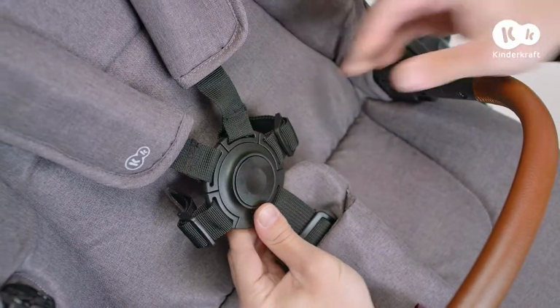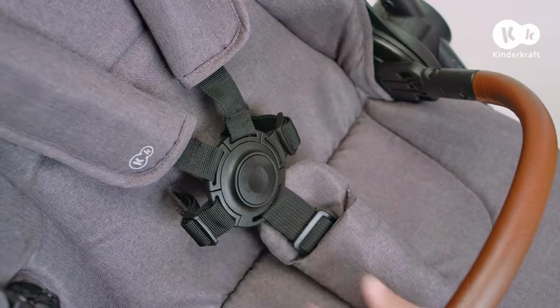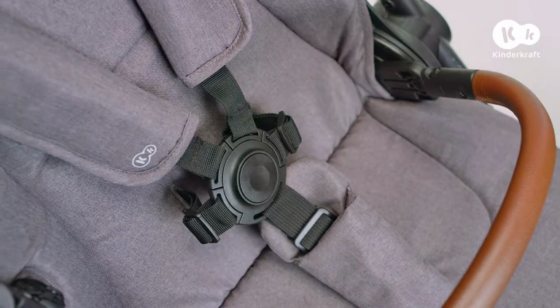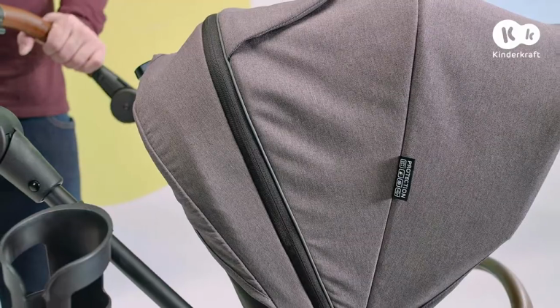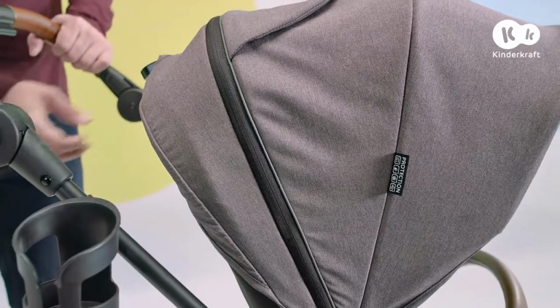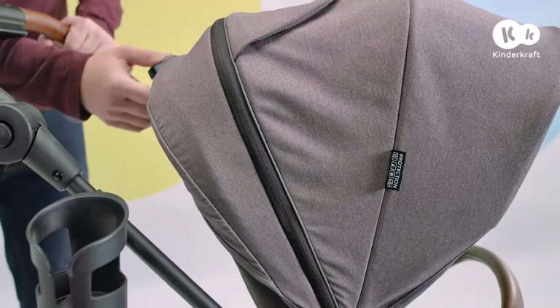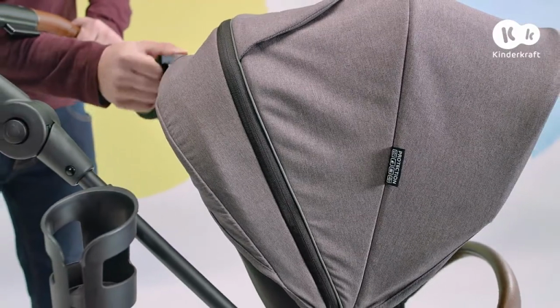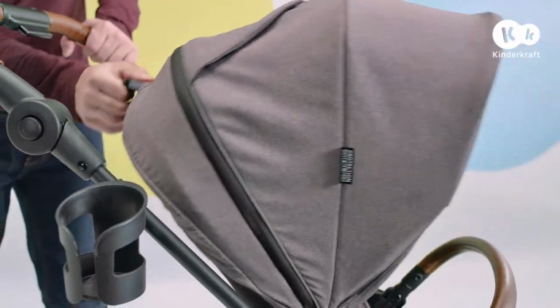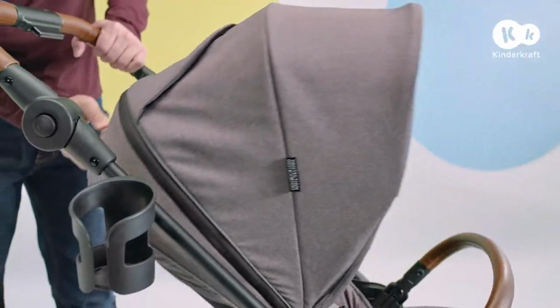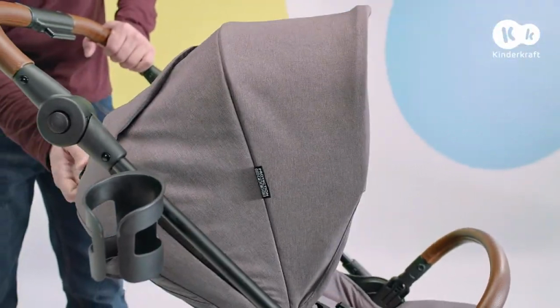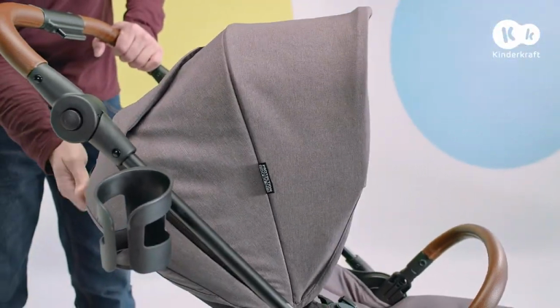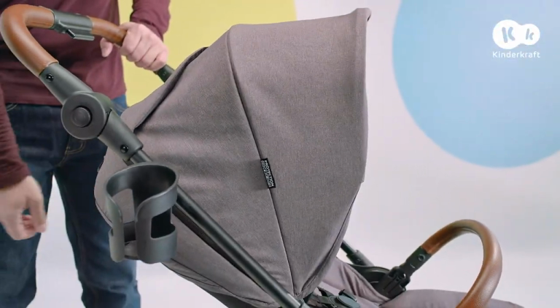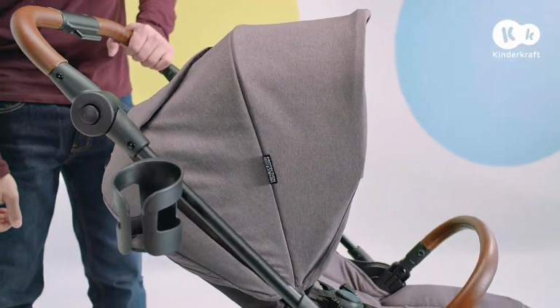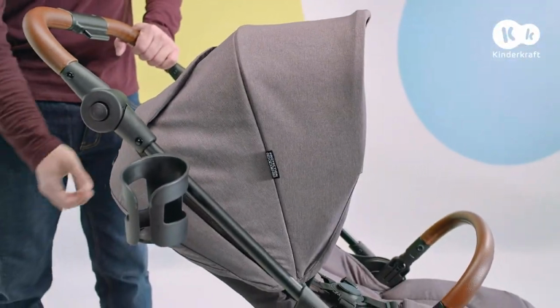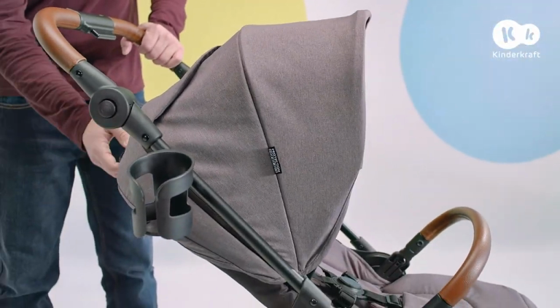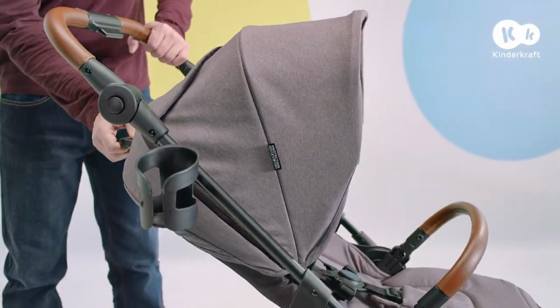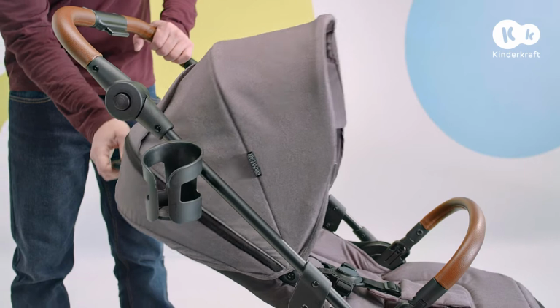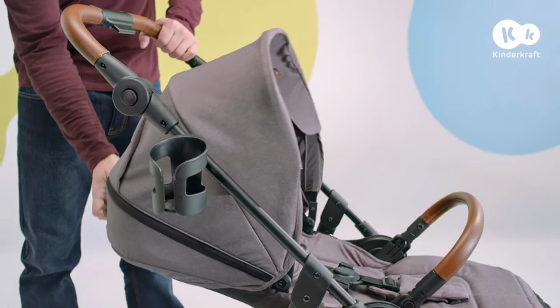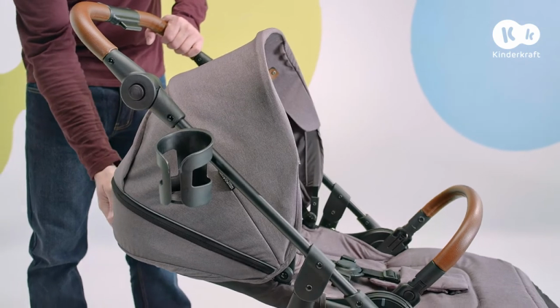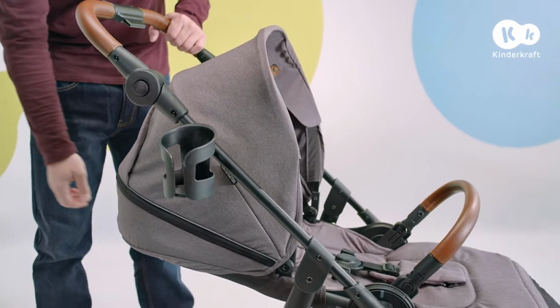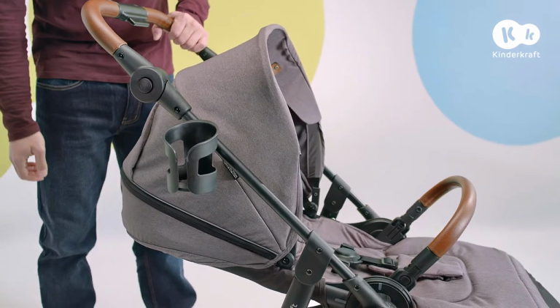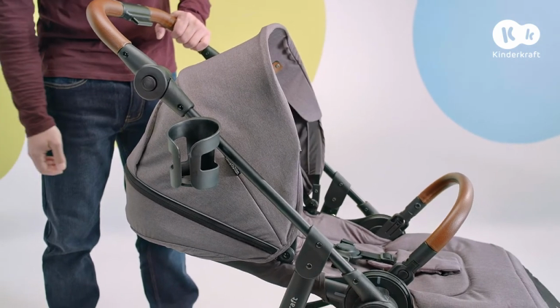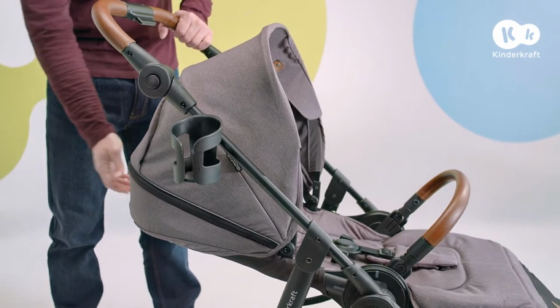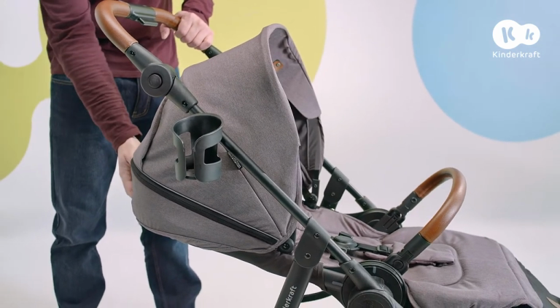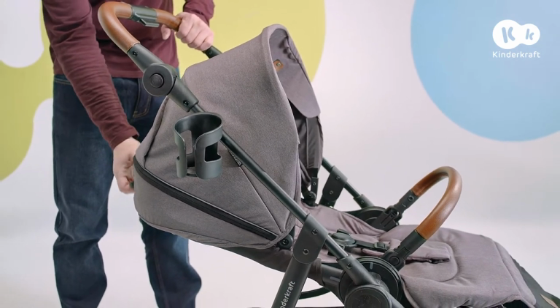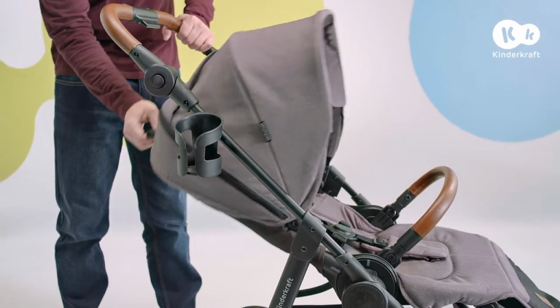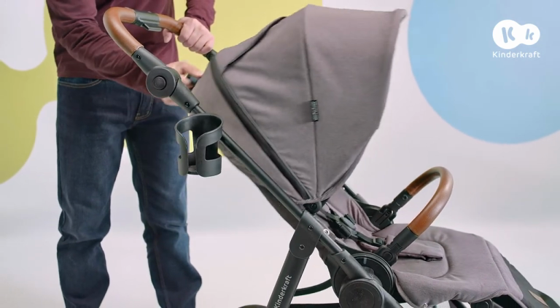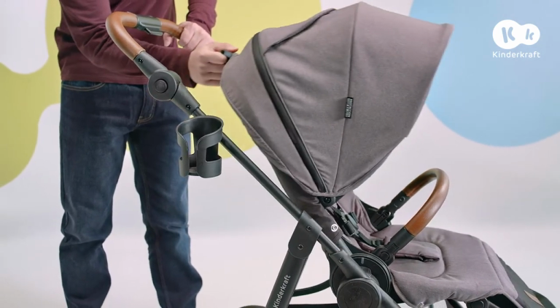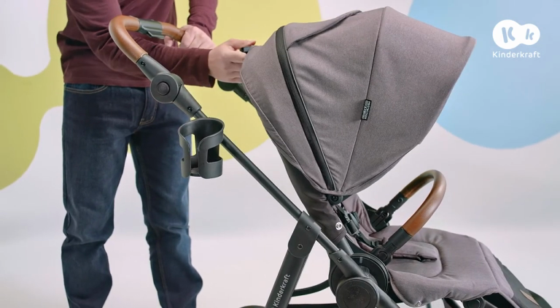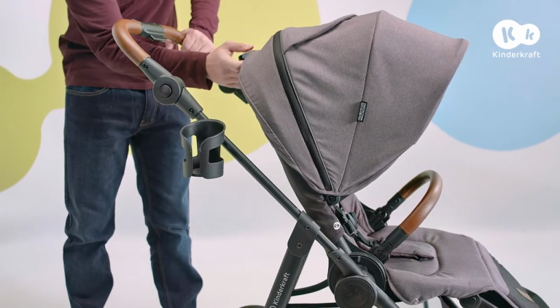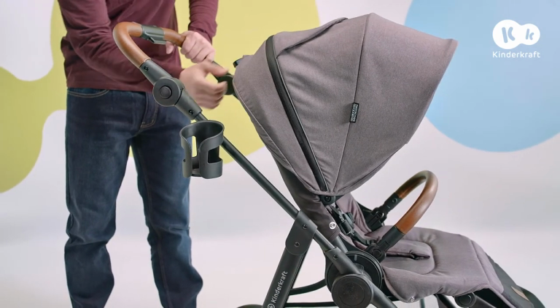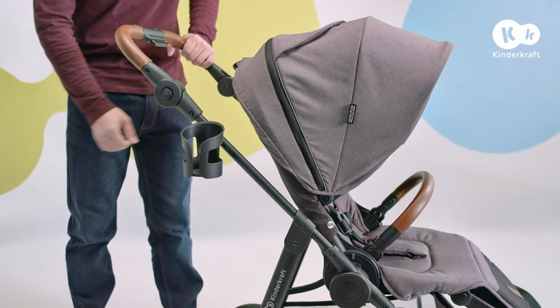The backrest in the all-road pushchair can be set in three positions. Pull the lever and the backrest locks automatically after each change. For babies, use the horizontal position.